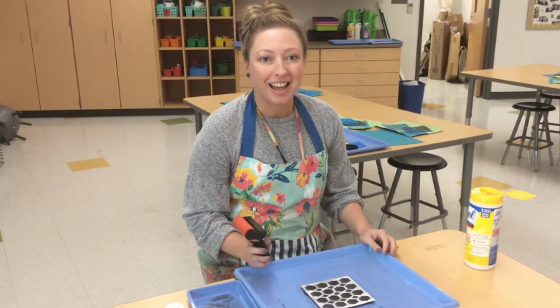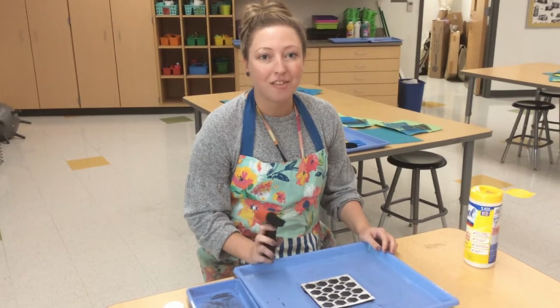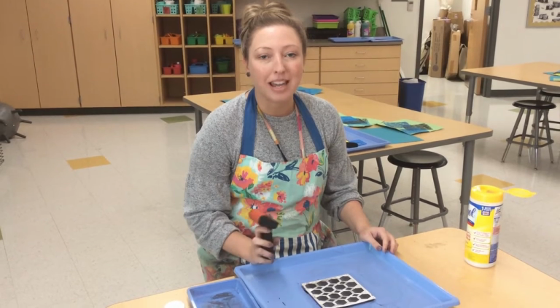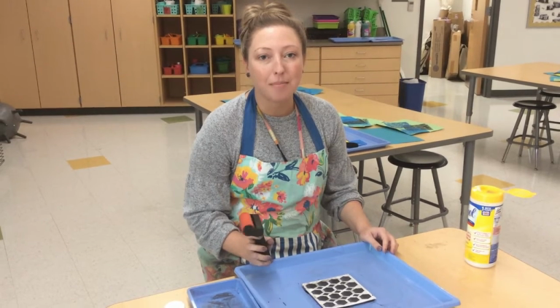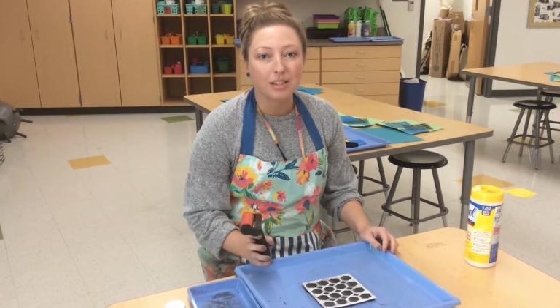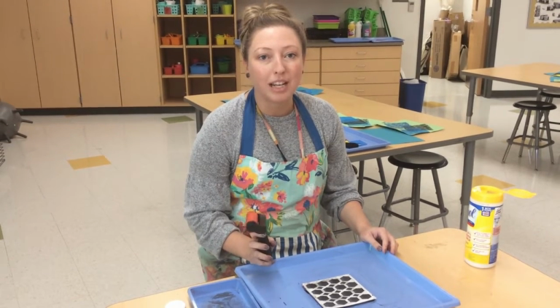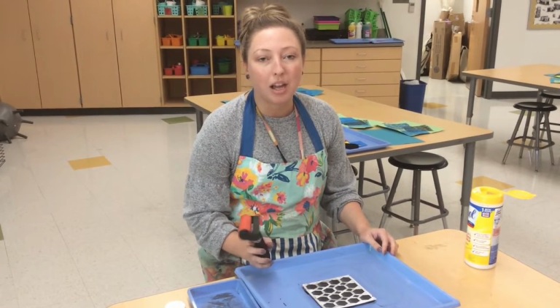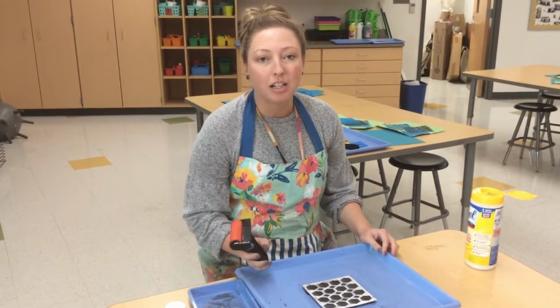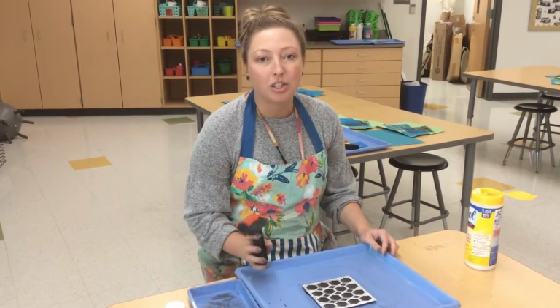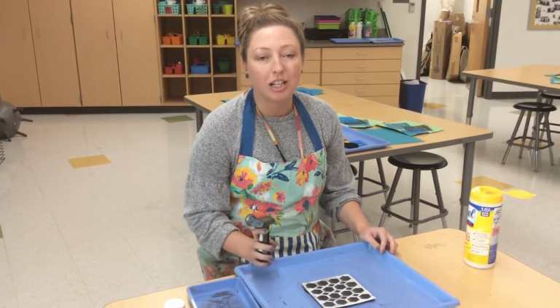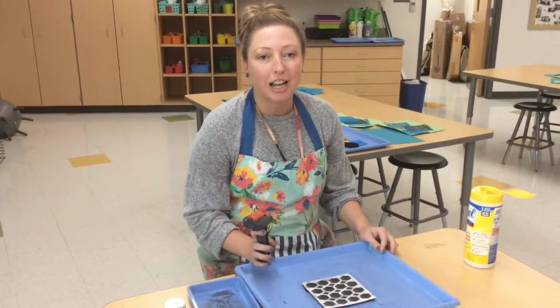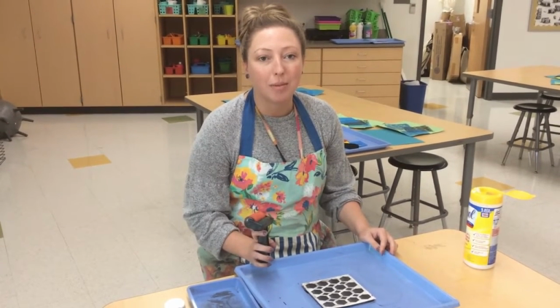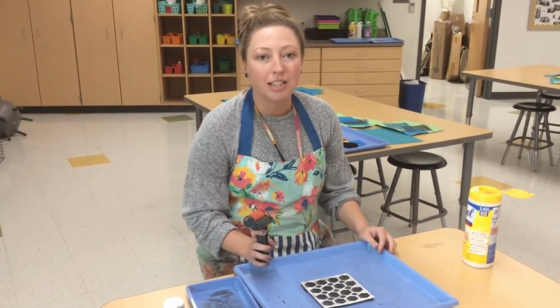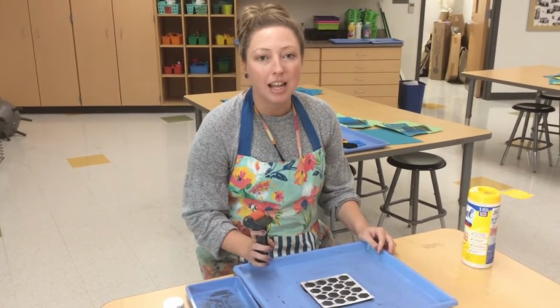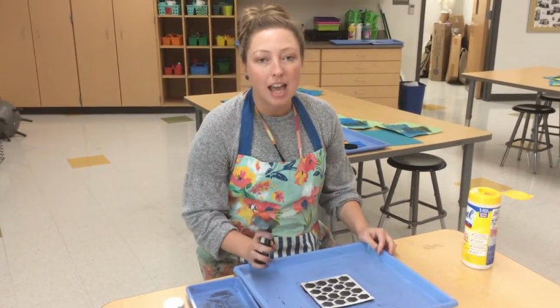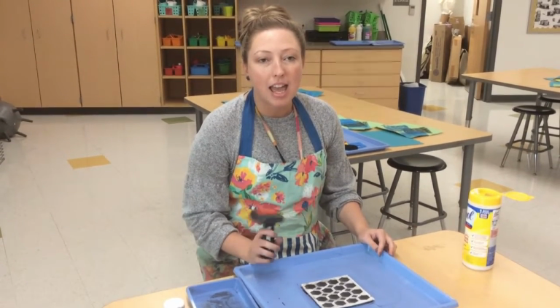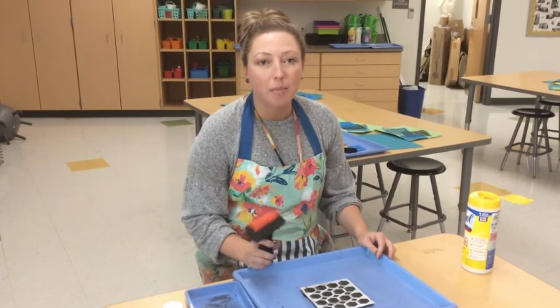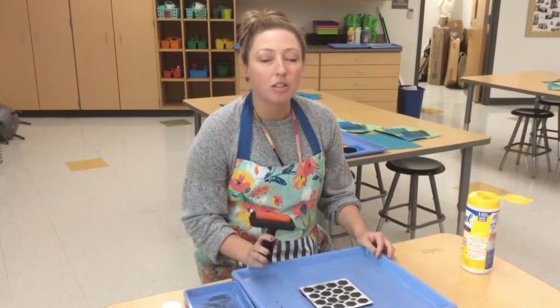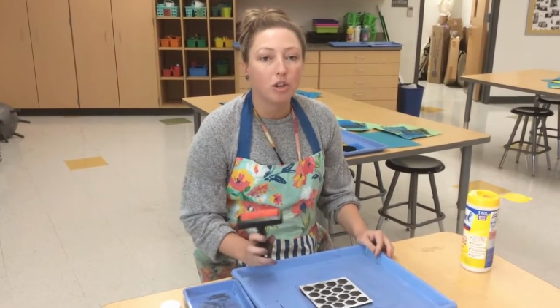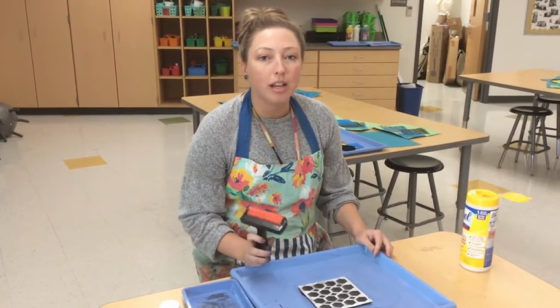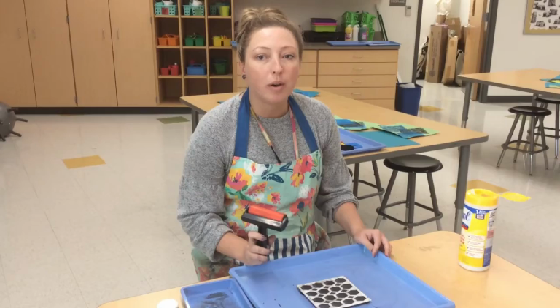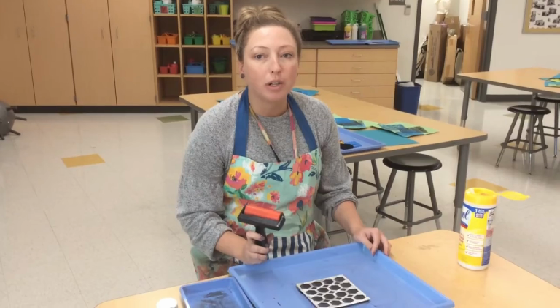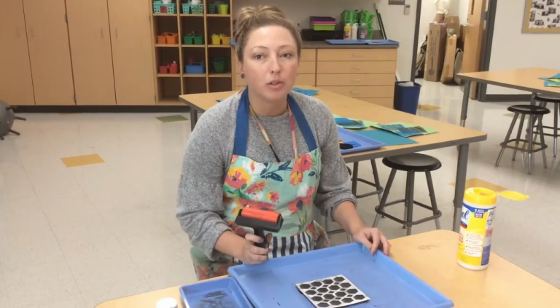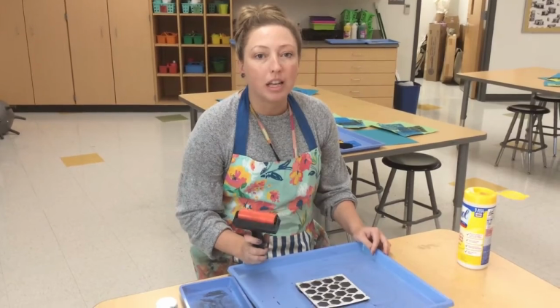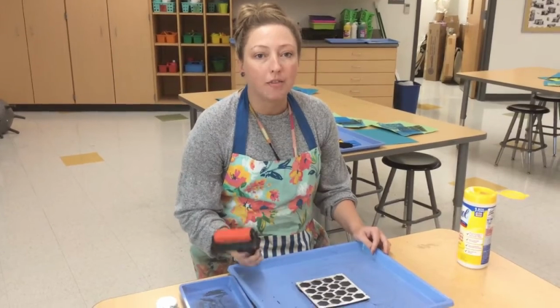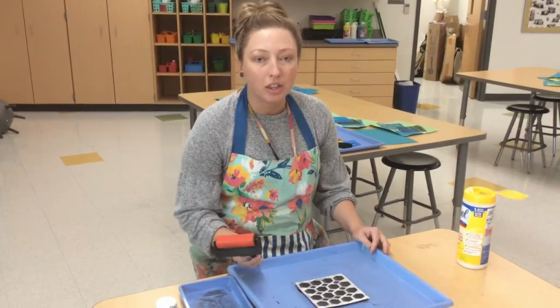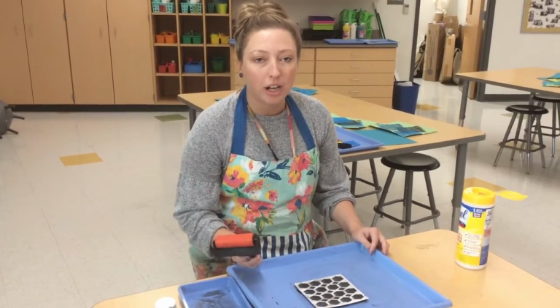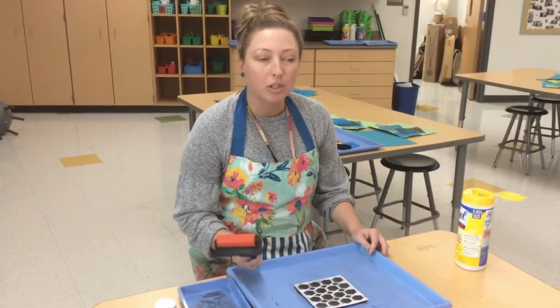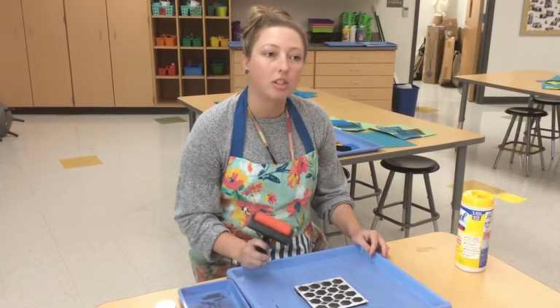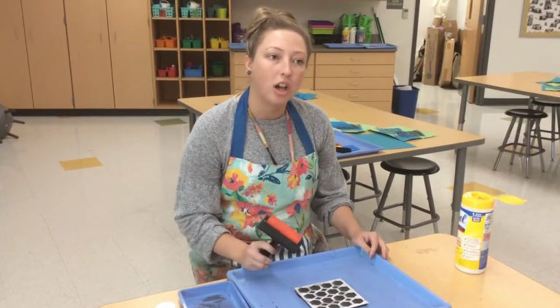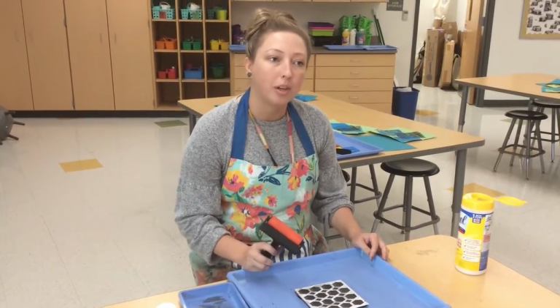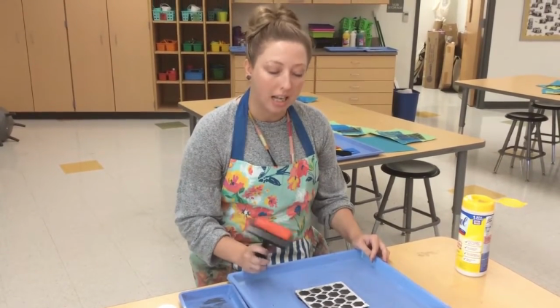Hi everybody, I'm Mrs. Reed, I'm the art teacher here at Hamilton, and I'm going to show you guys what we're doing in fifth grade, which is gel printing.